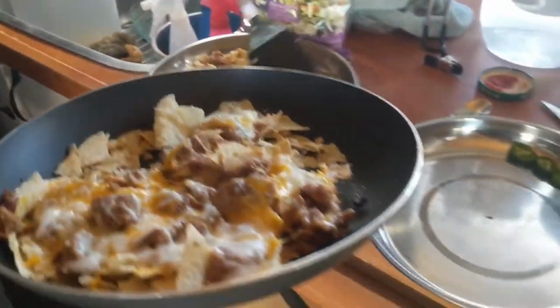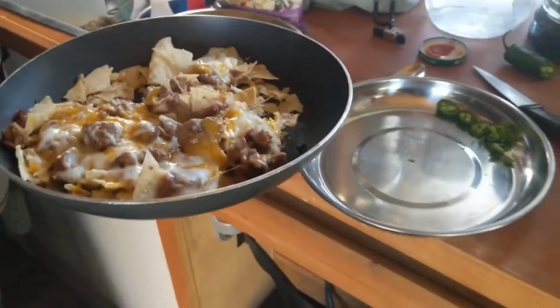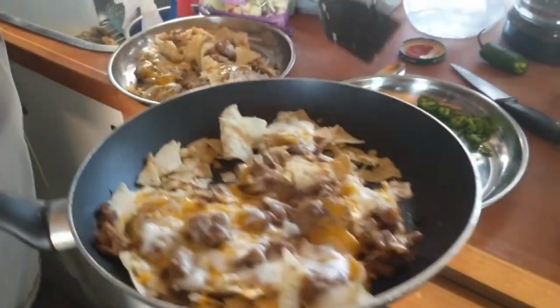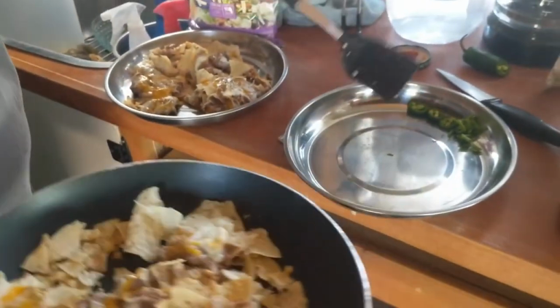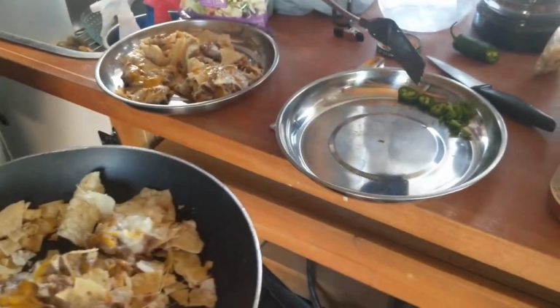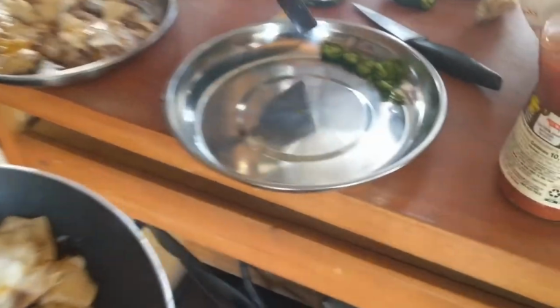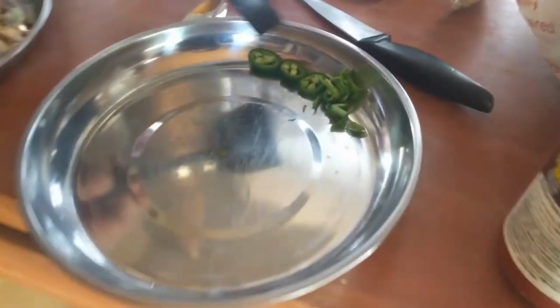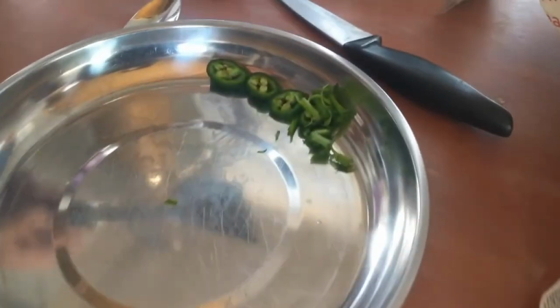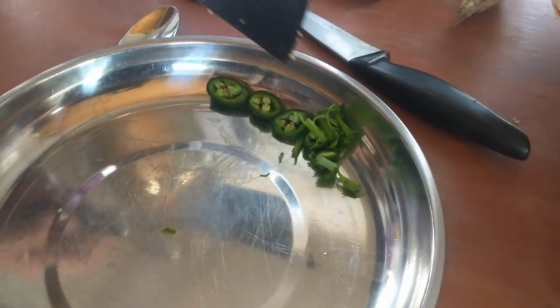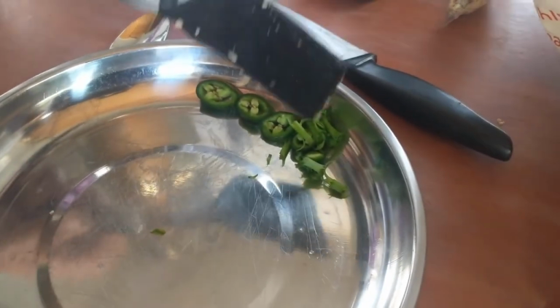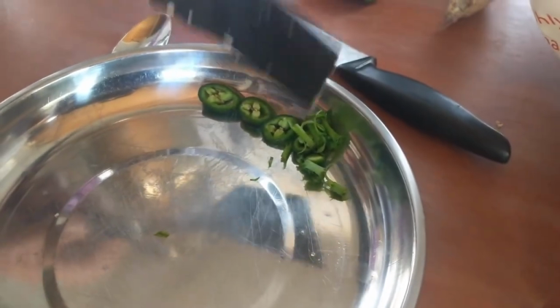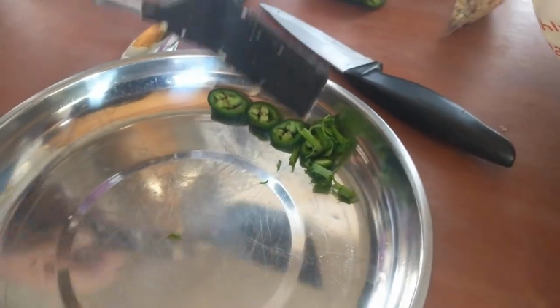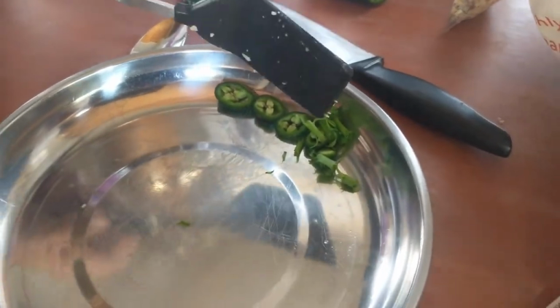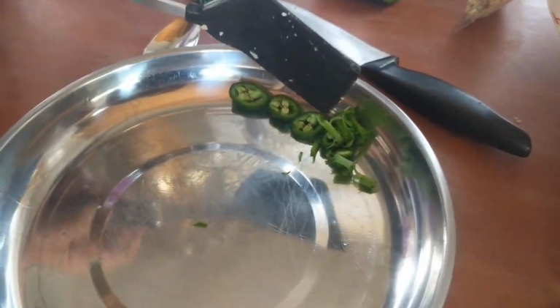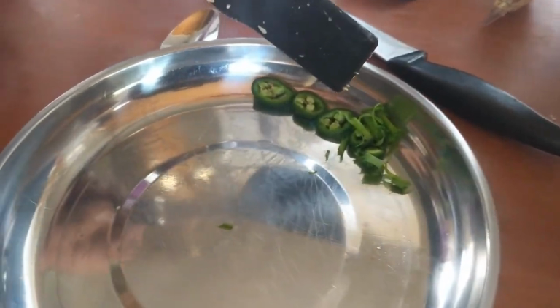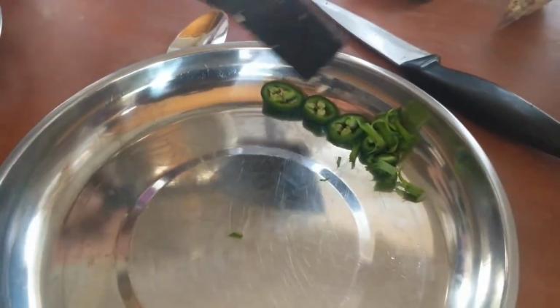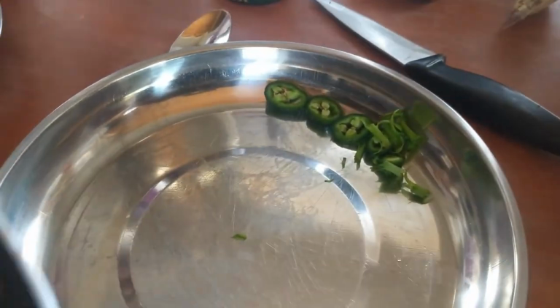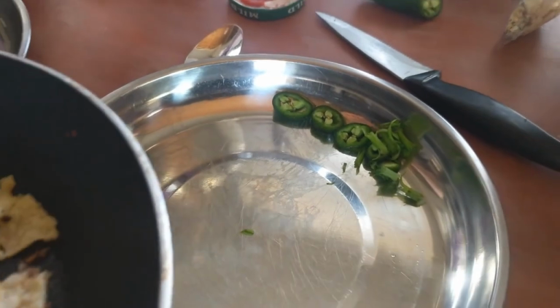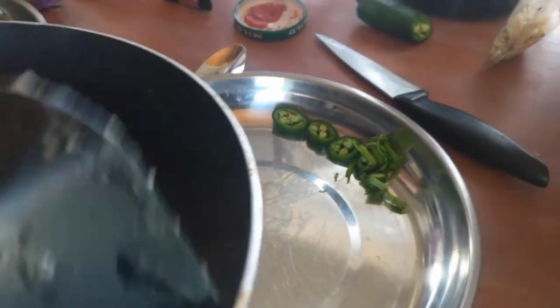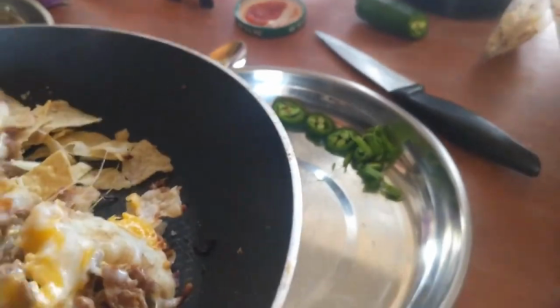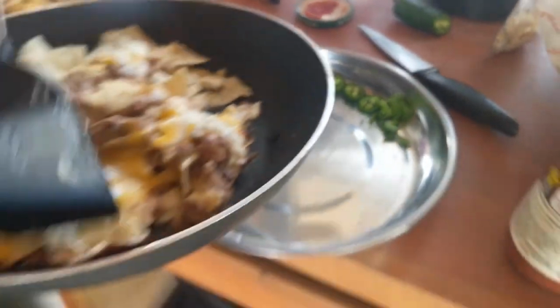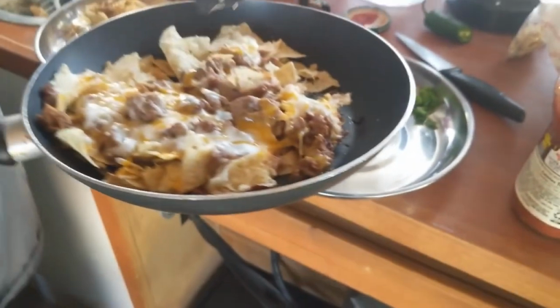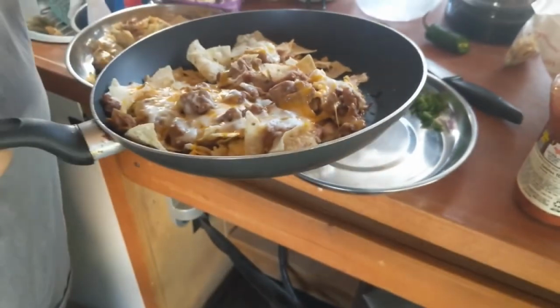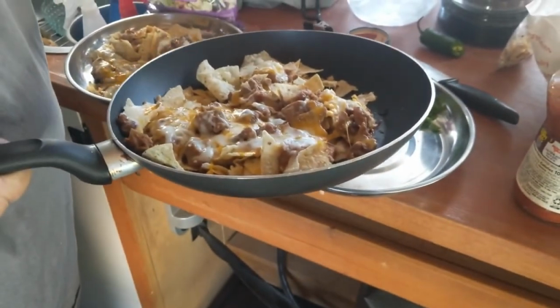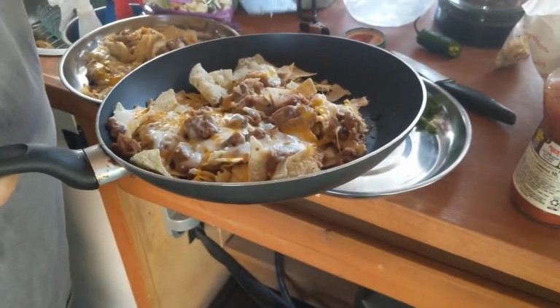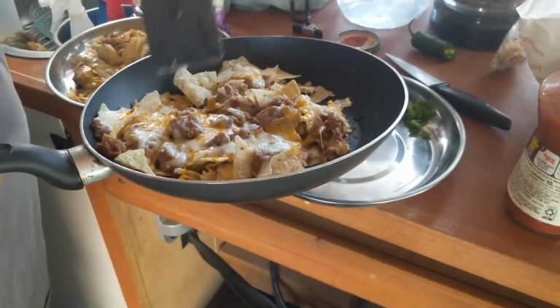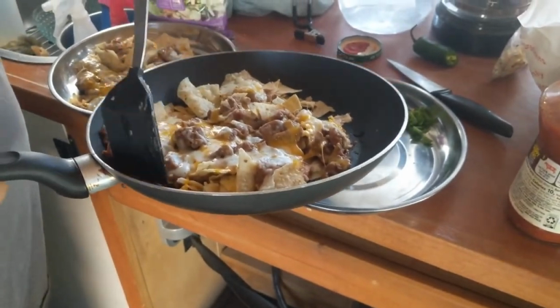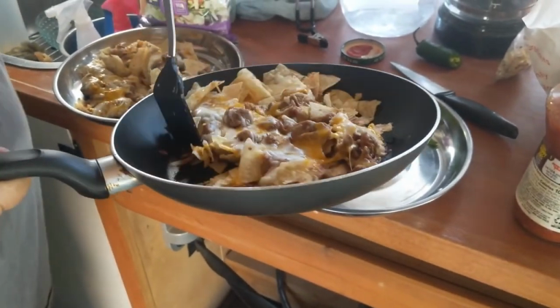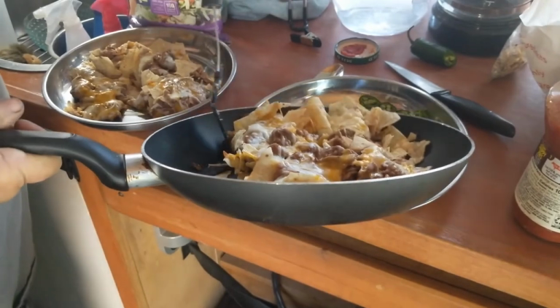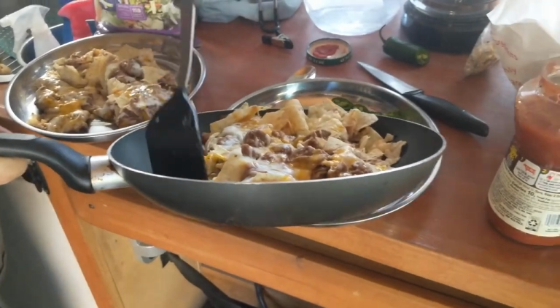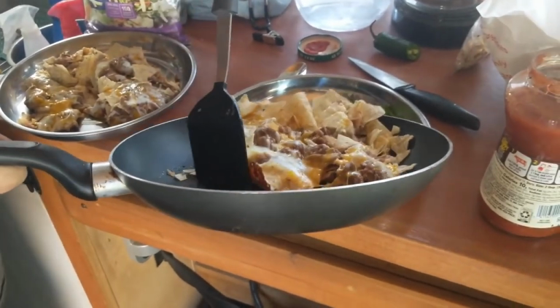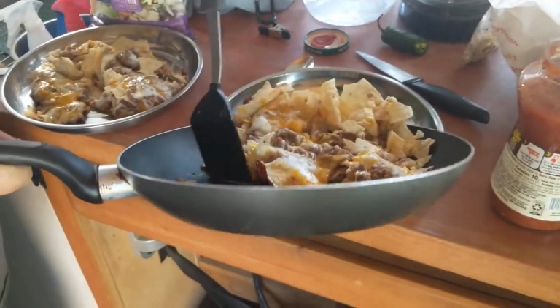Frugal RV gal, being frugal RV gal, she chopped up some fresh green onions that she grows herself and some jalapenos. You did grow those and they're in my garden — yes, so that is a true statement.